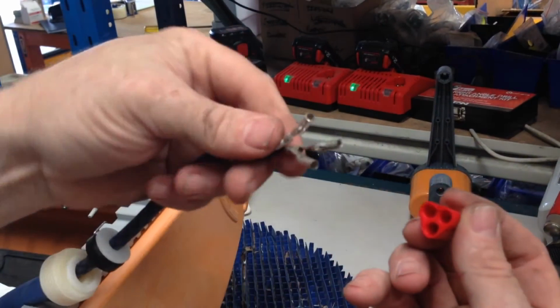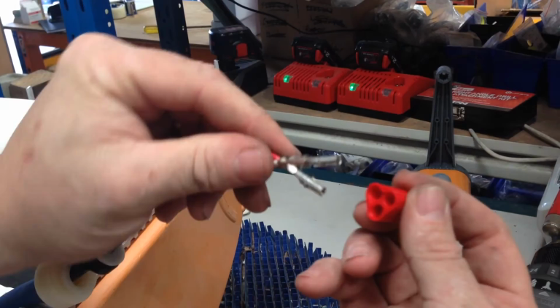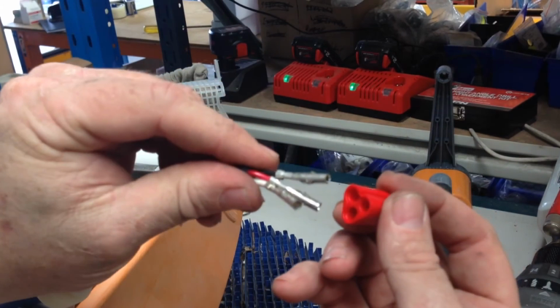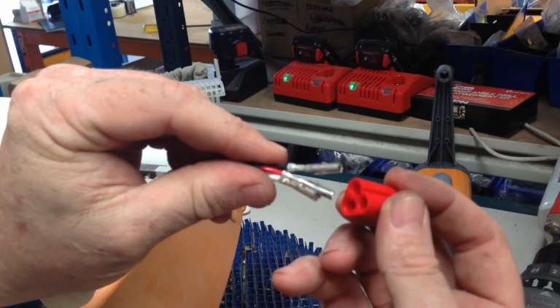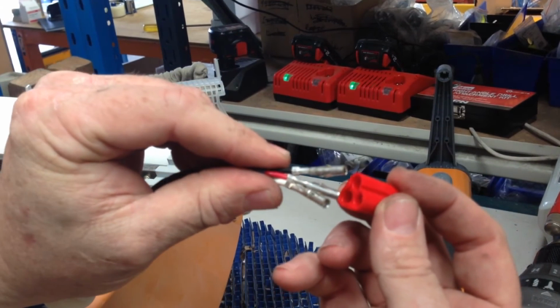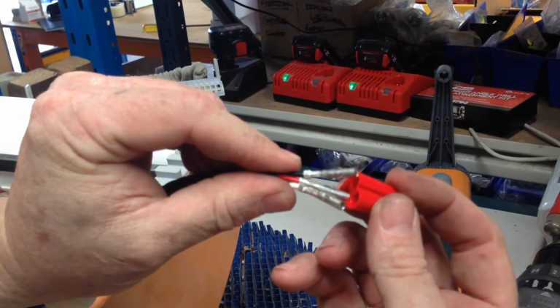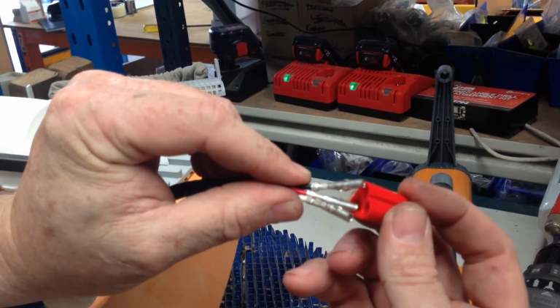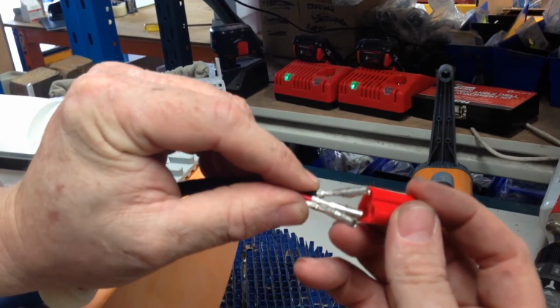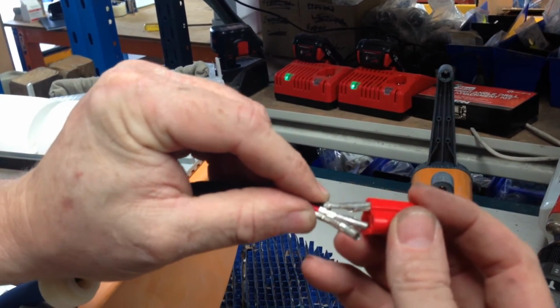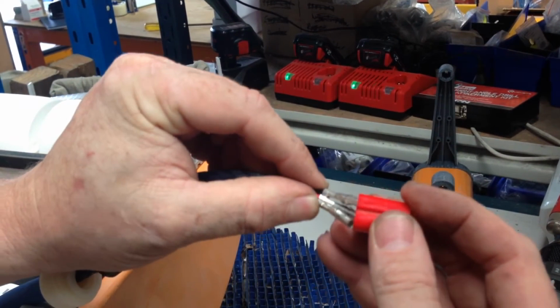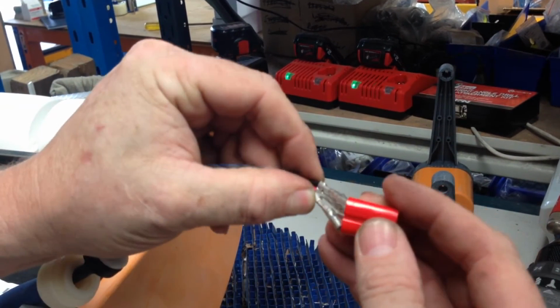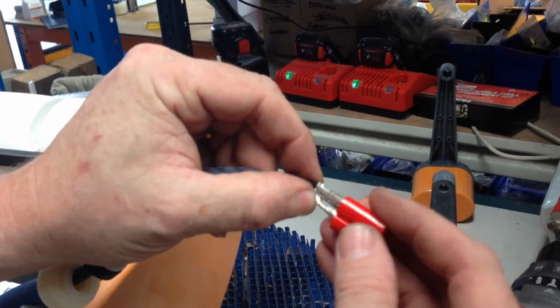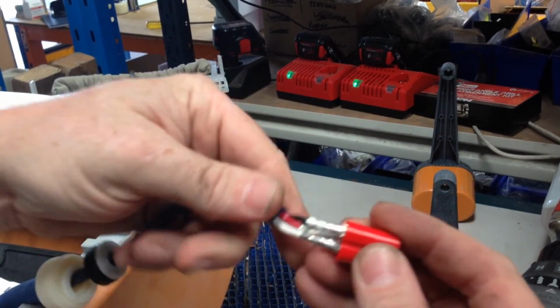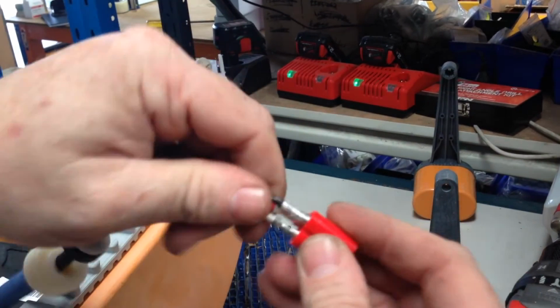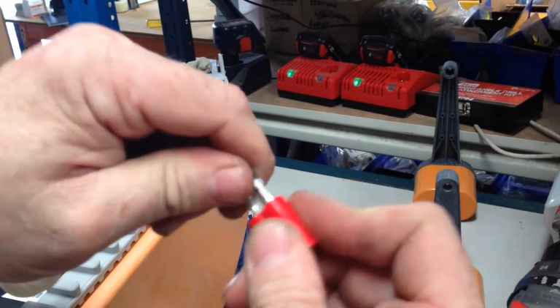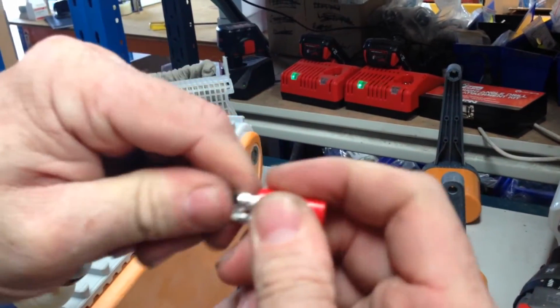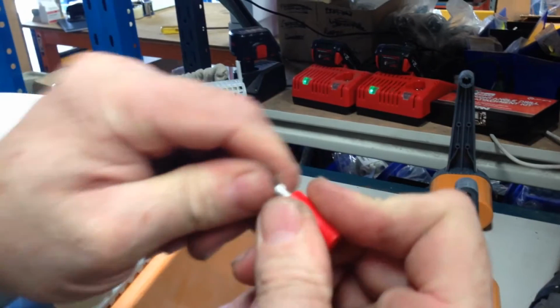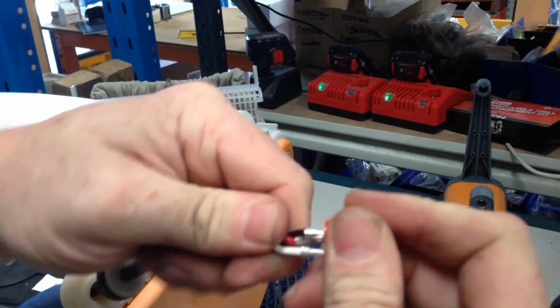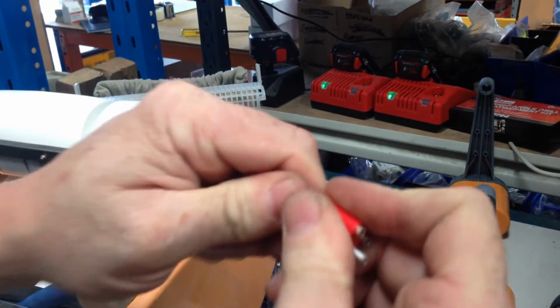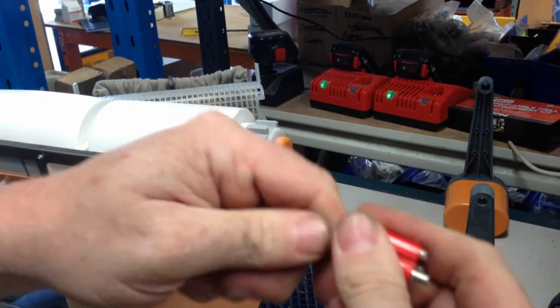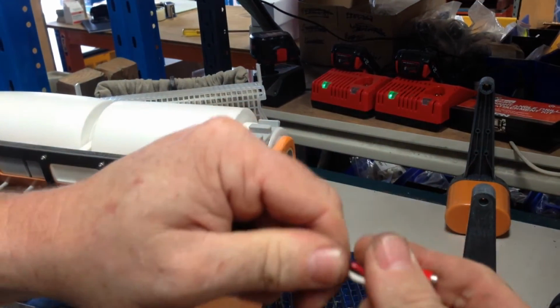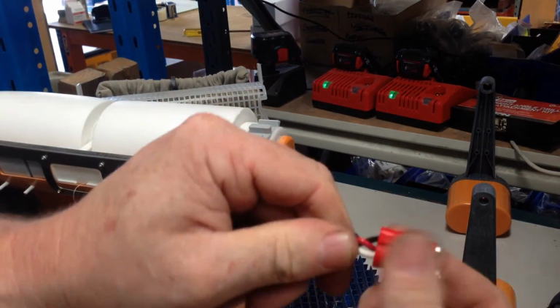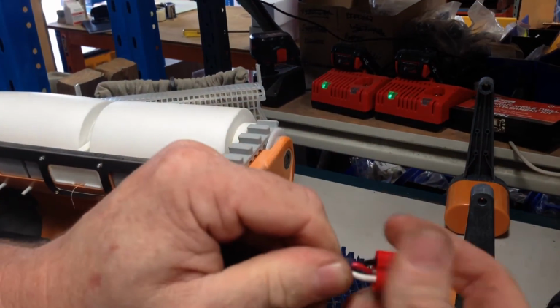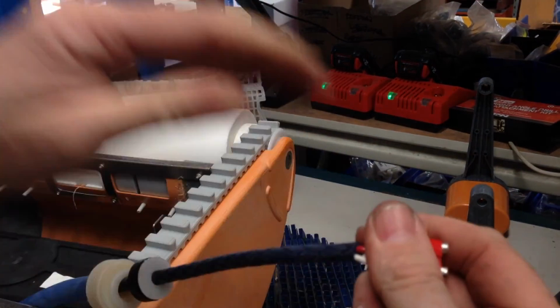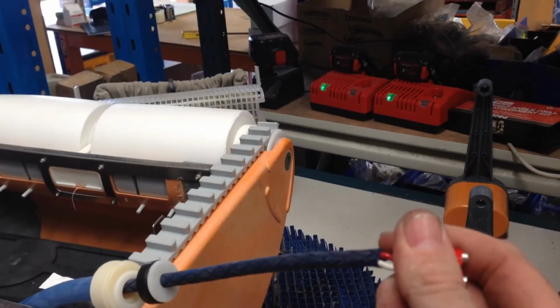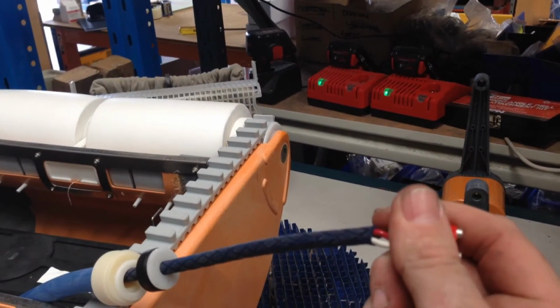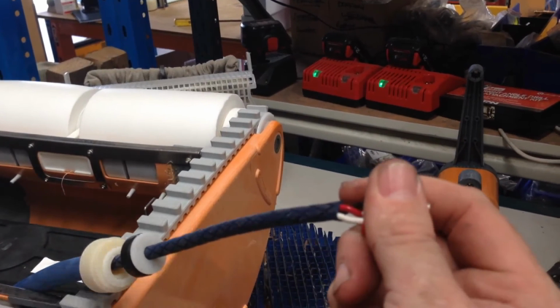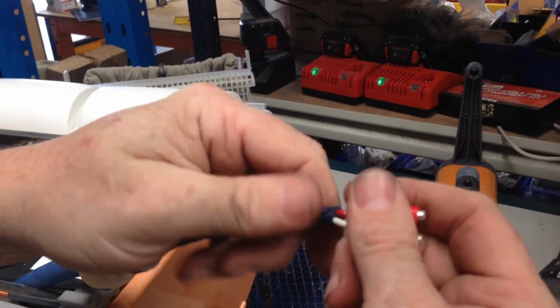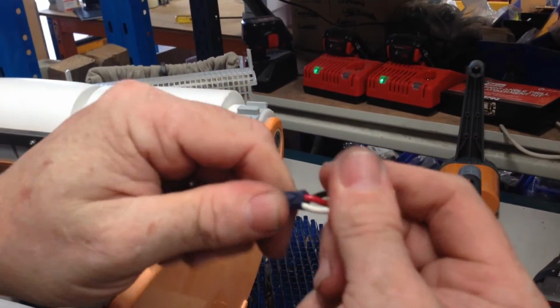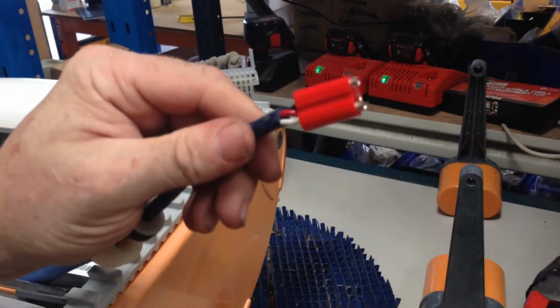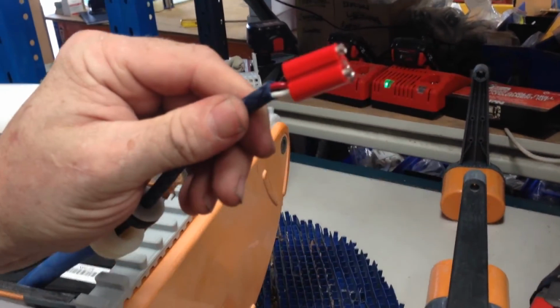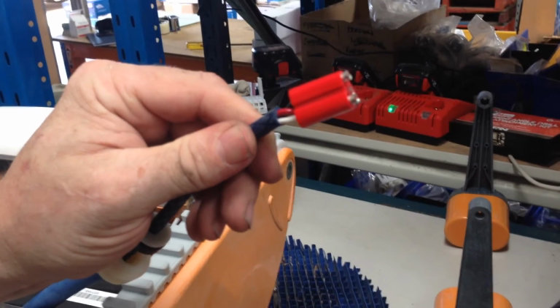We will now put the crimps into those collating holes, push all the way through, and pull back the fish hook sides. The fish hook sides will grip the plug.